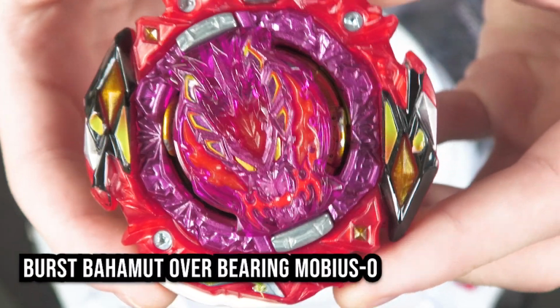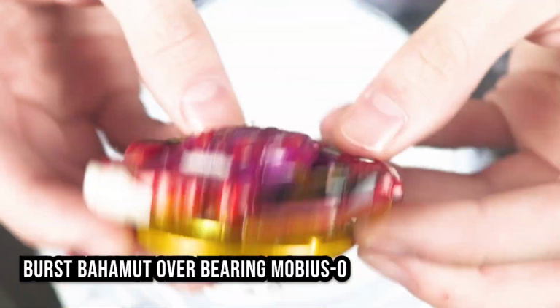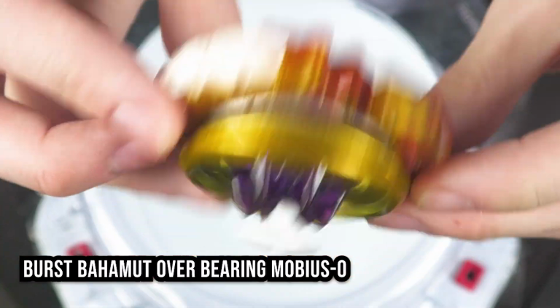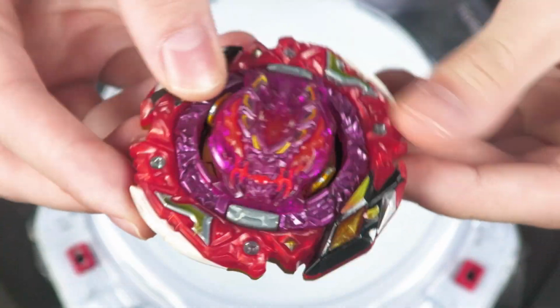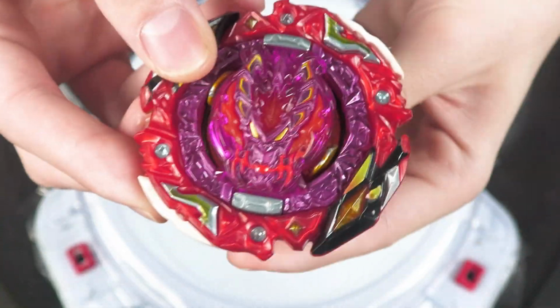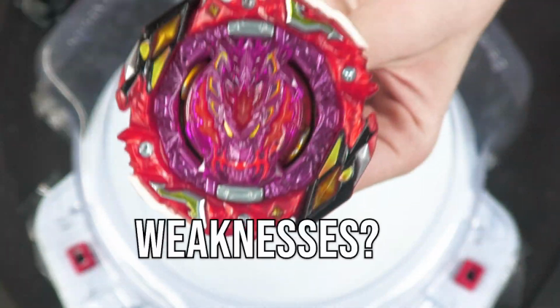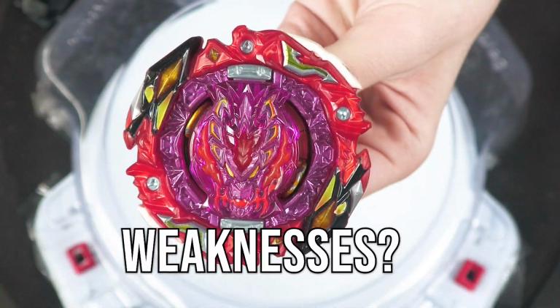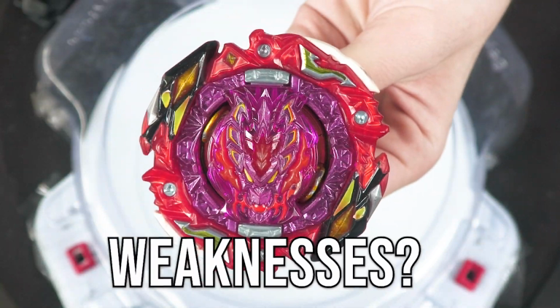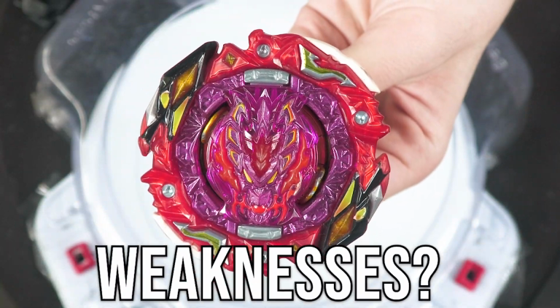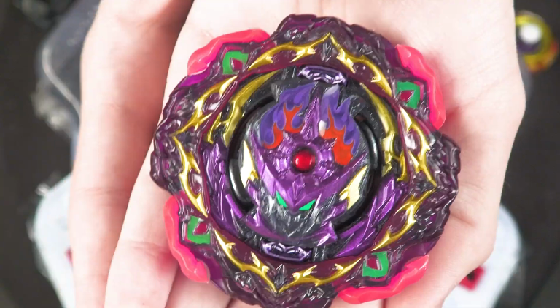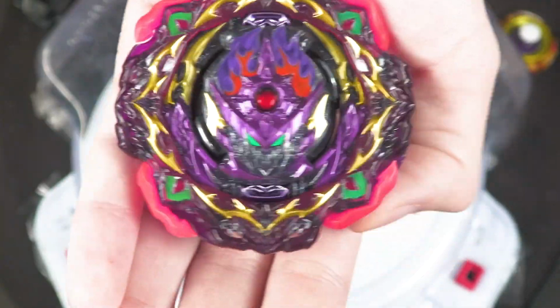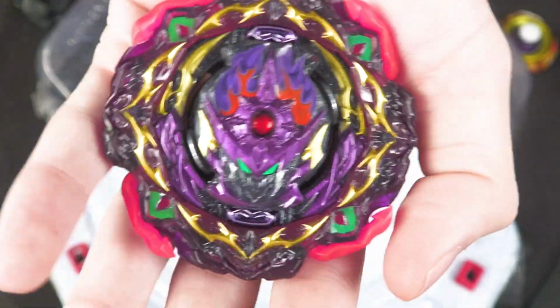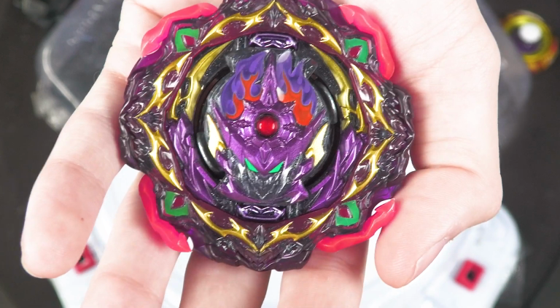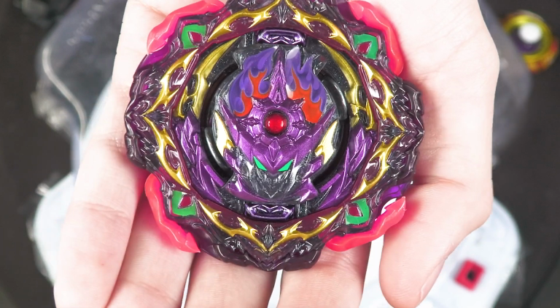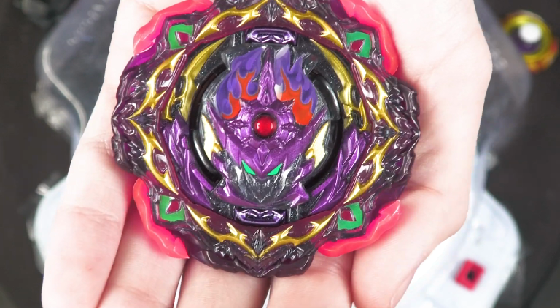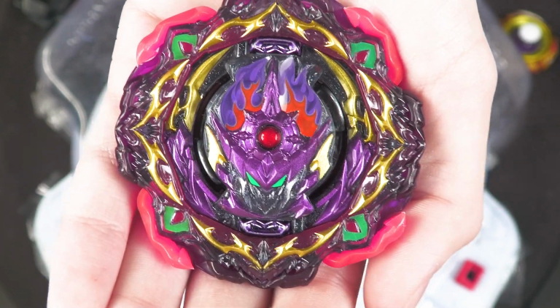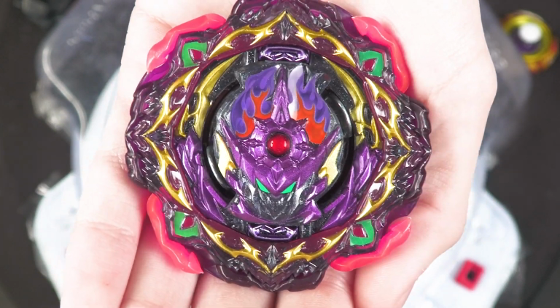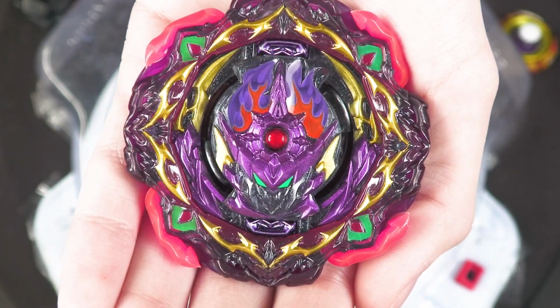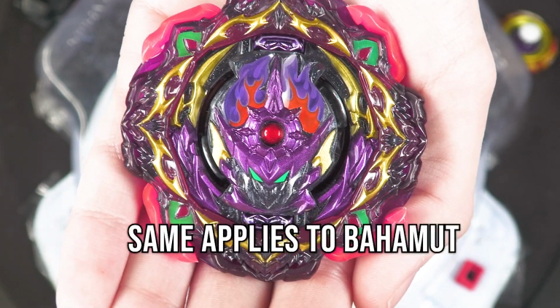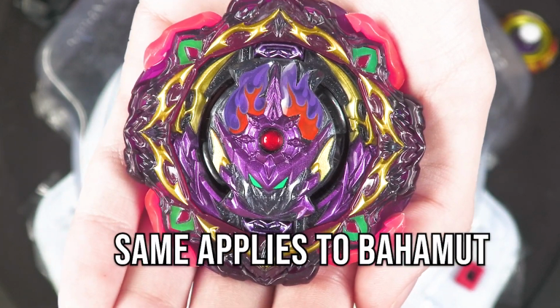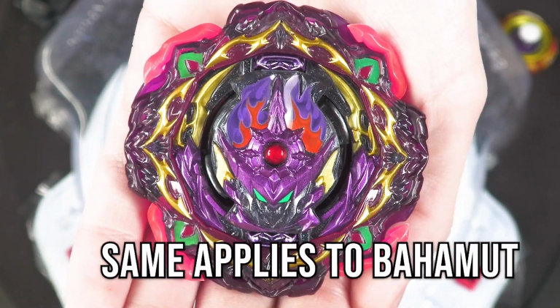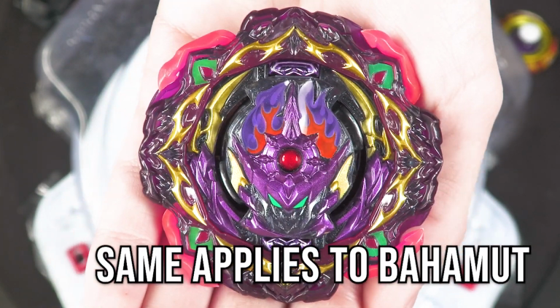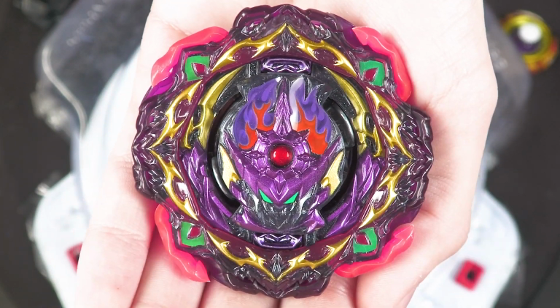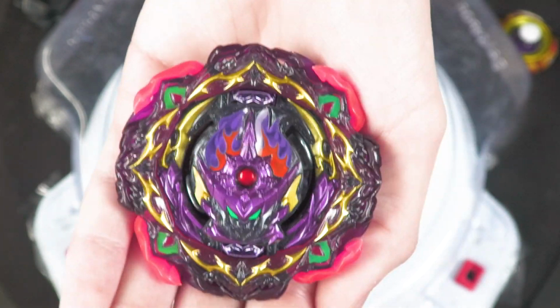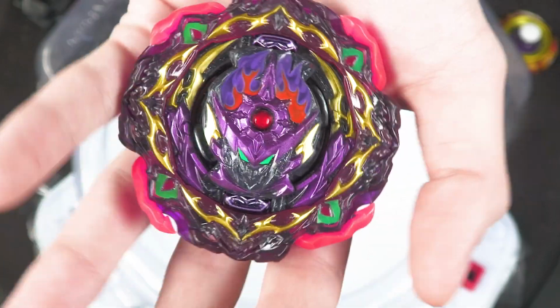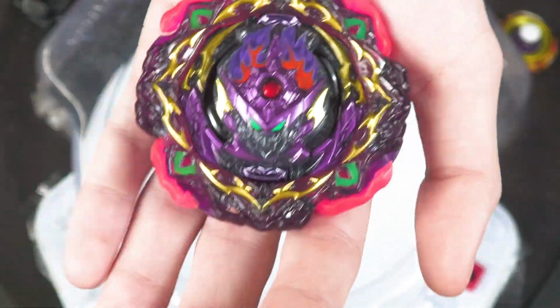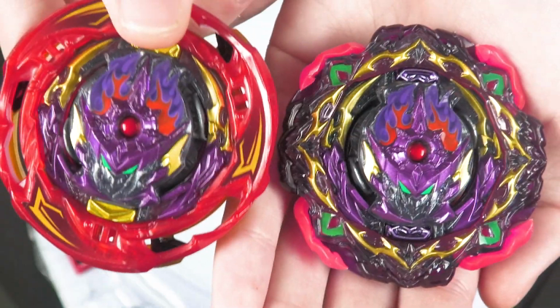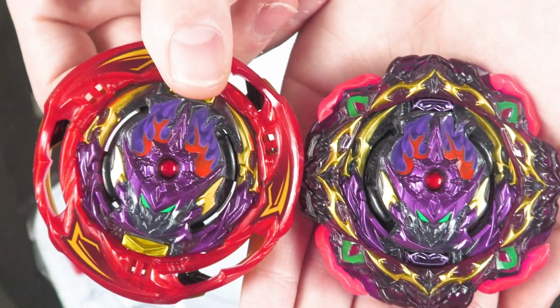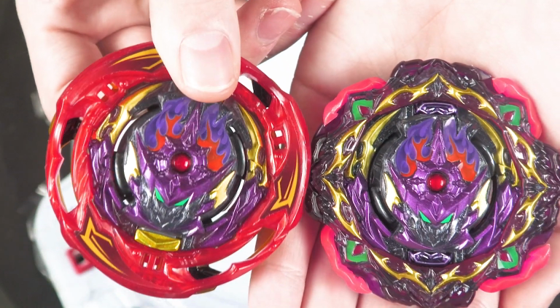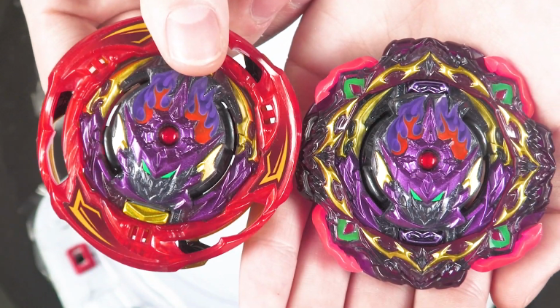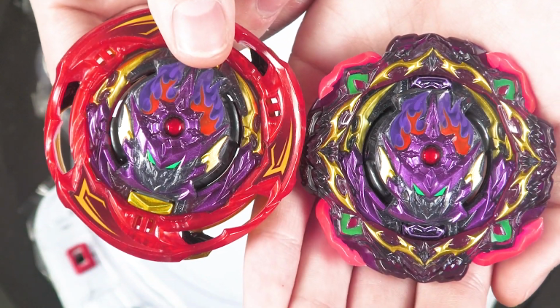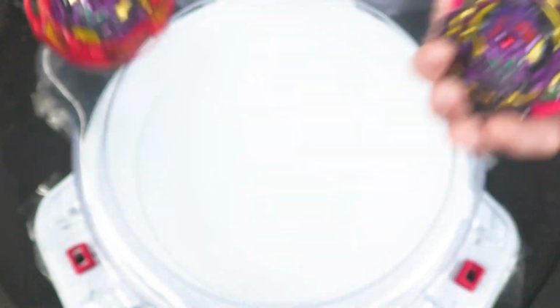Burrish Bahamut over Bearing Mobius. What is the weakness to this combination? Other than someone just equalizing and managing to get the better of you, it would be same spin stamina that can kill this.